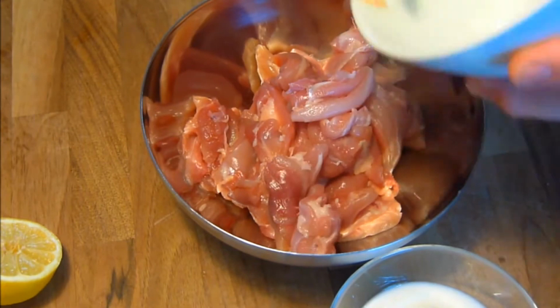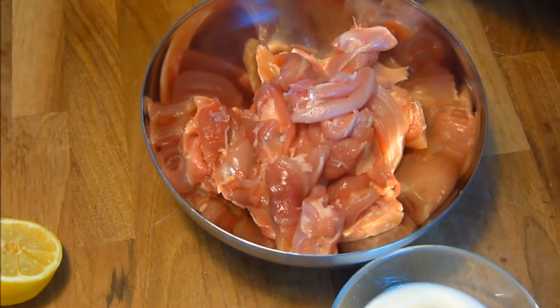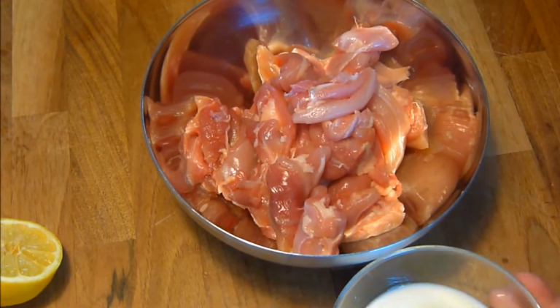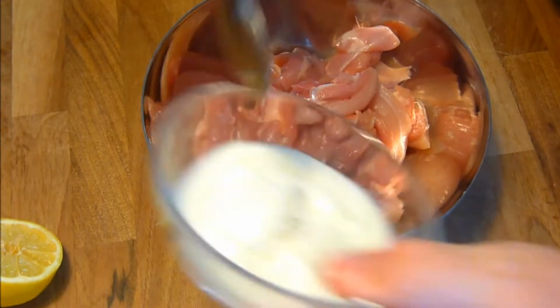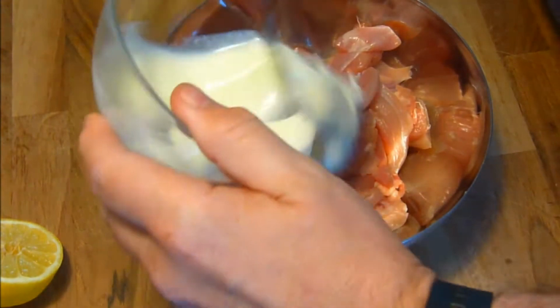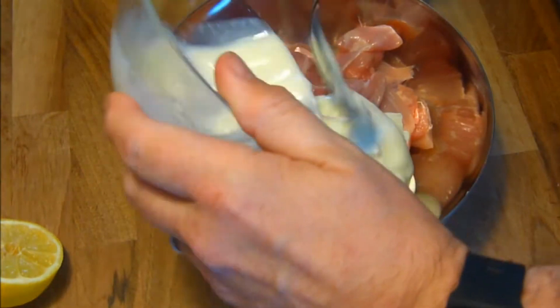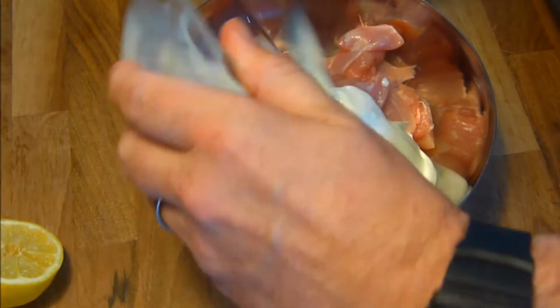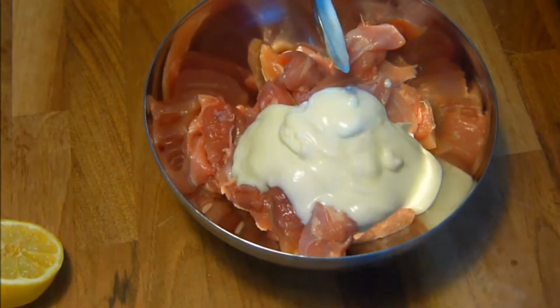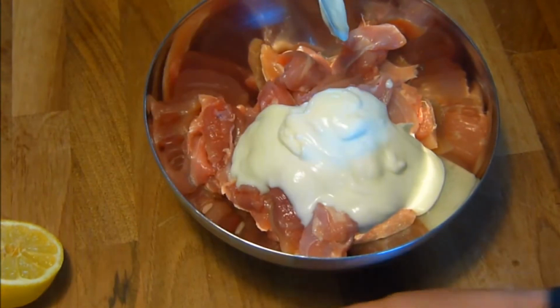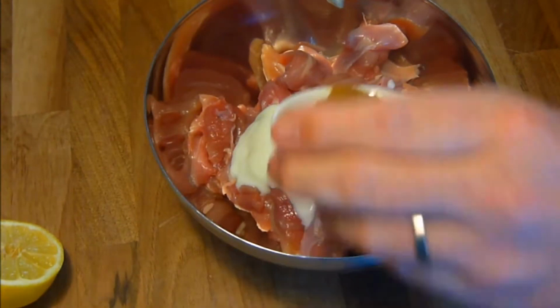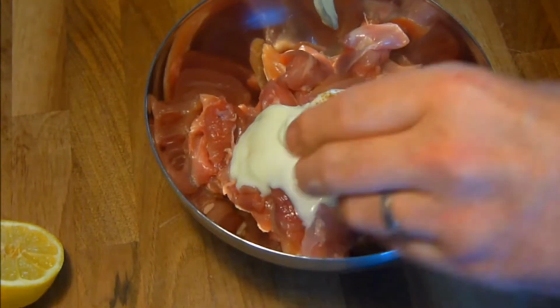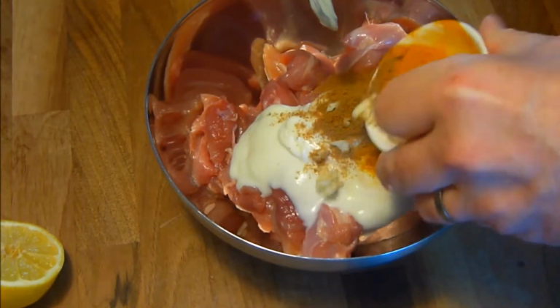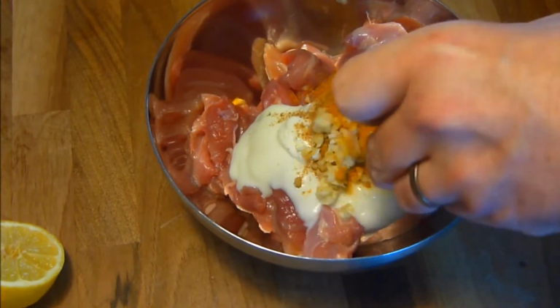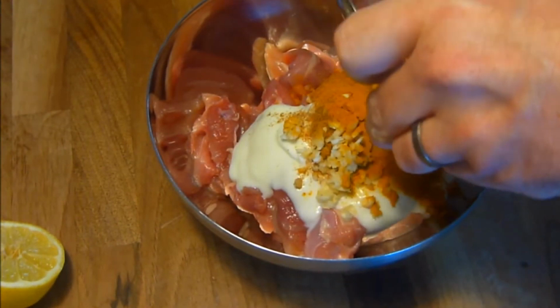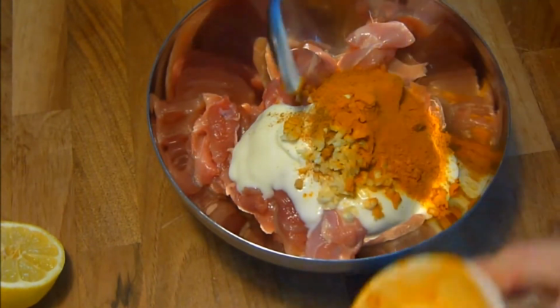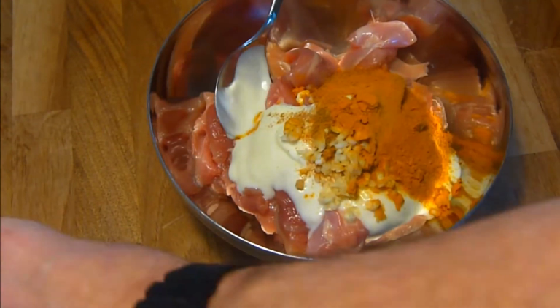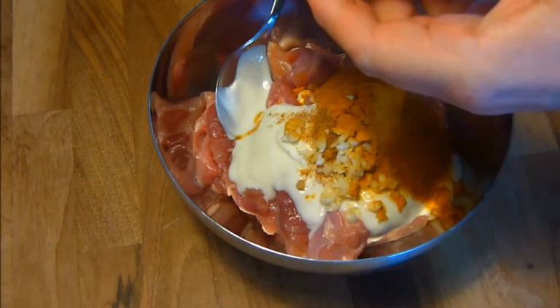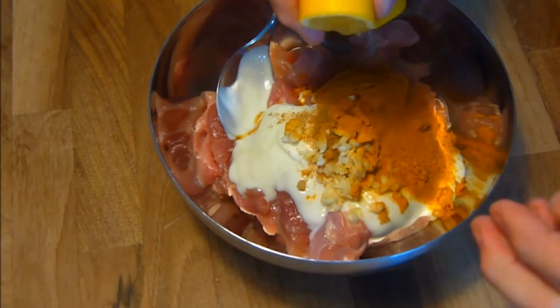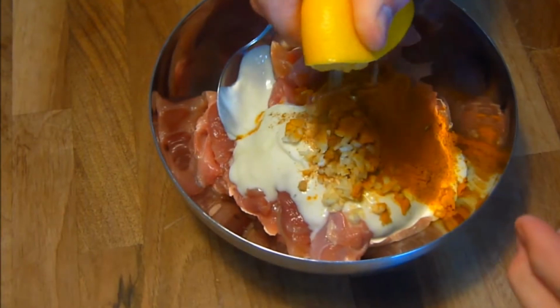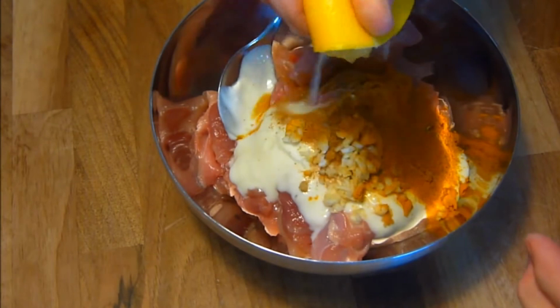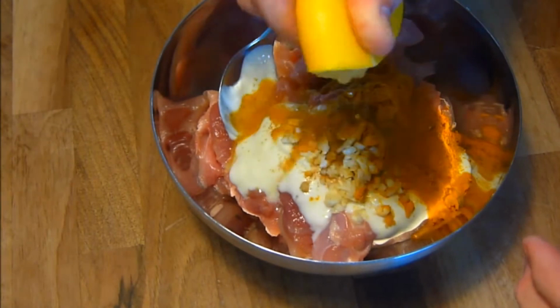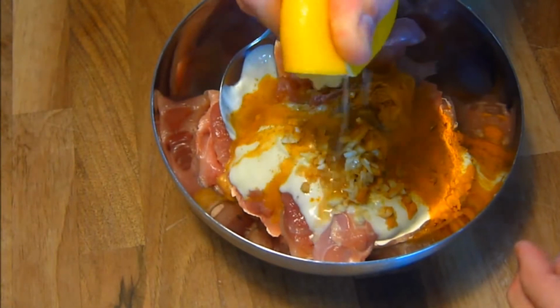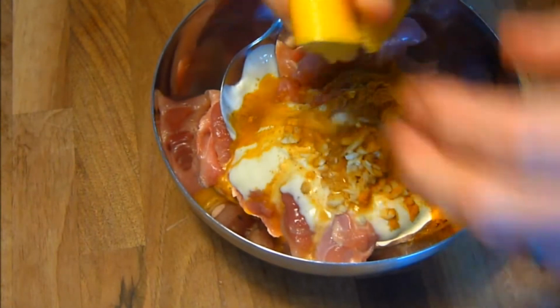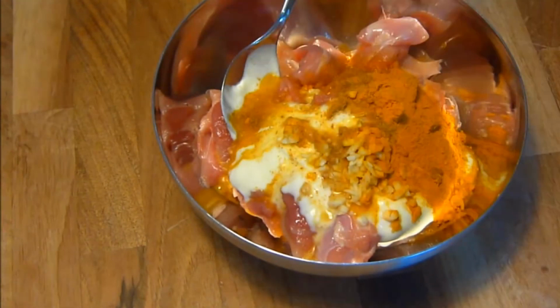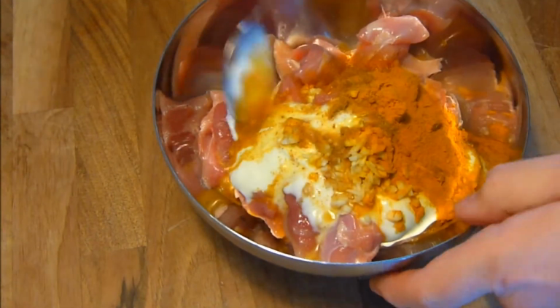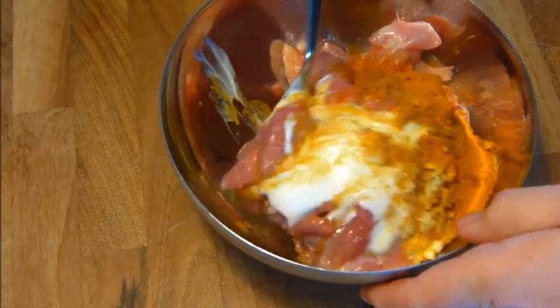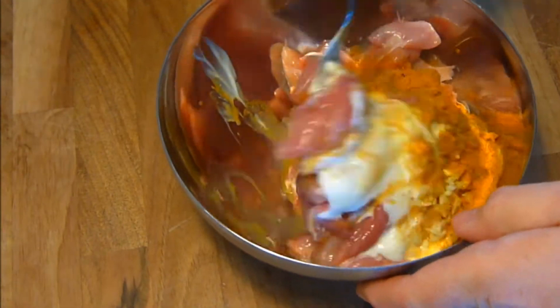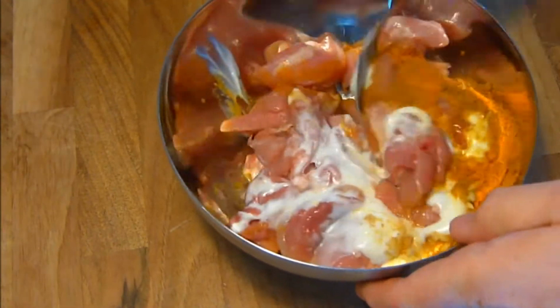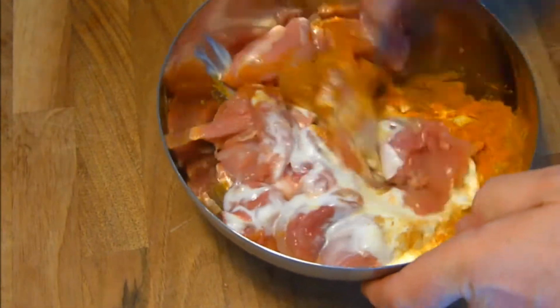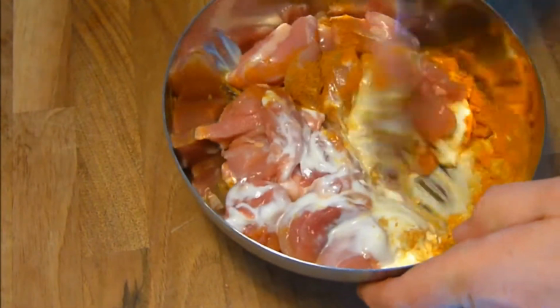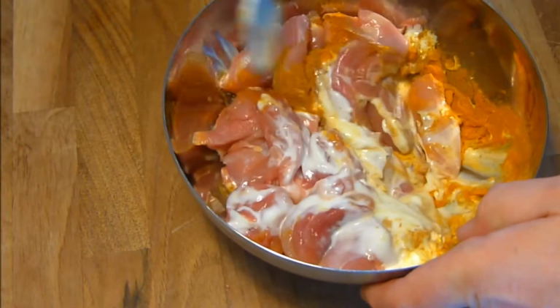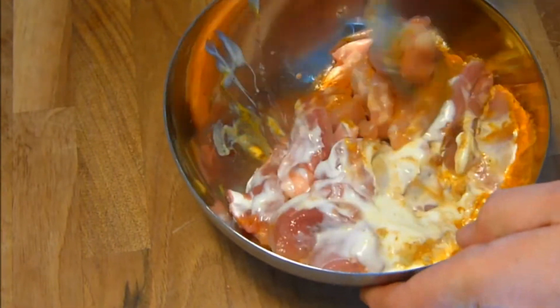First, we marinate the chicken. Simply put the chicken pieces in a bowl, add all the marinade ingredients, give it a good mix, and pop it in the fridge for an hour.